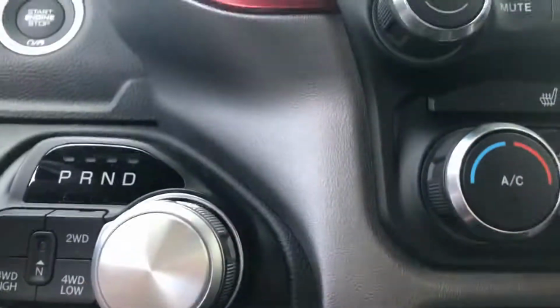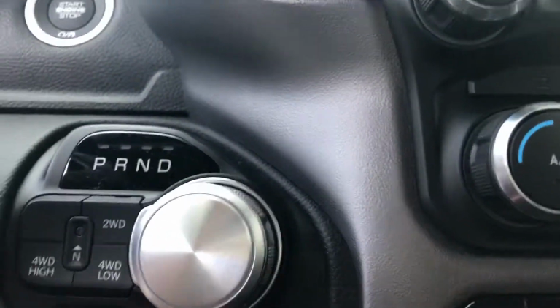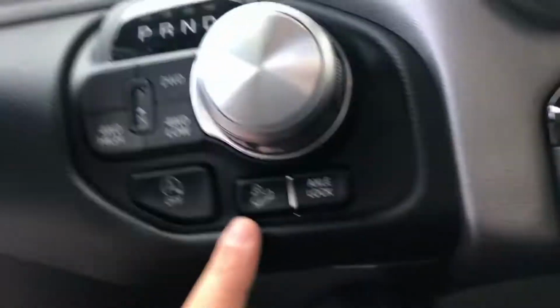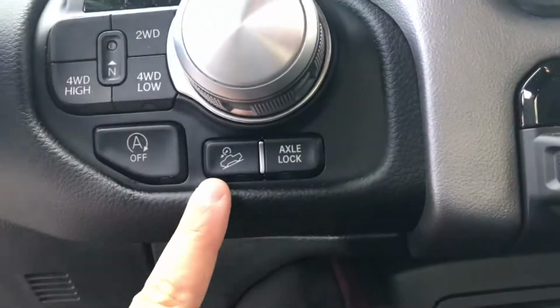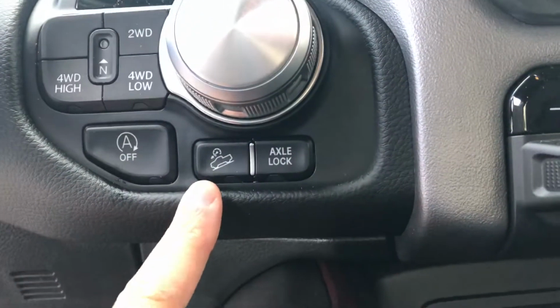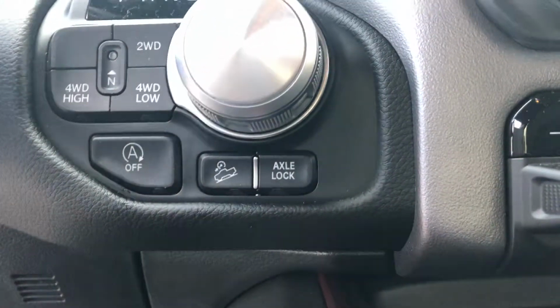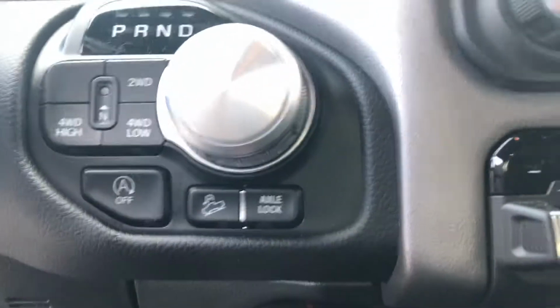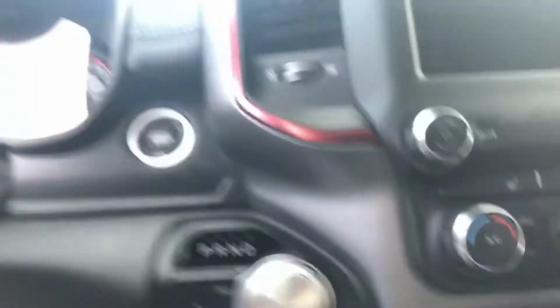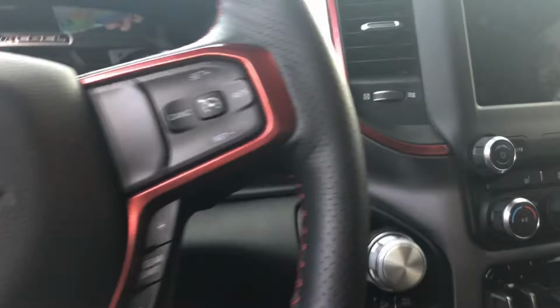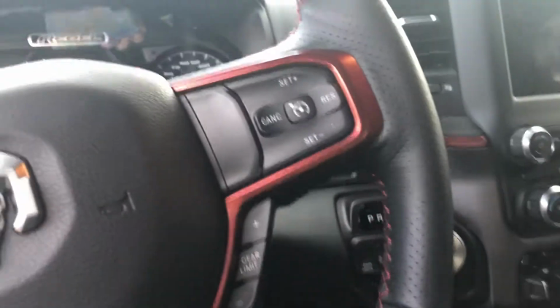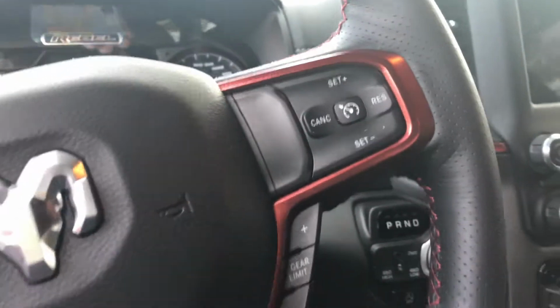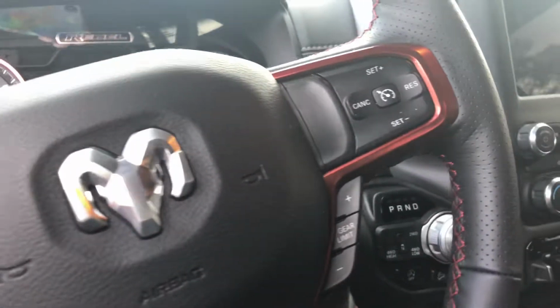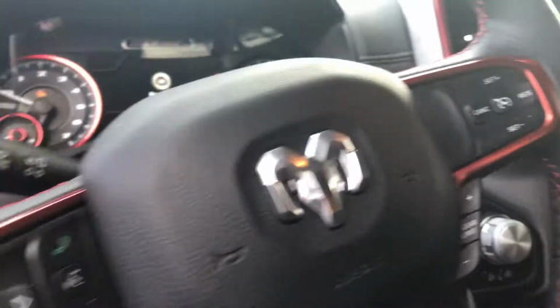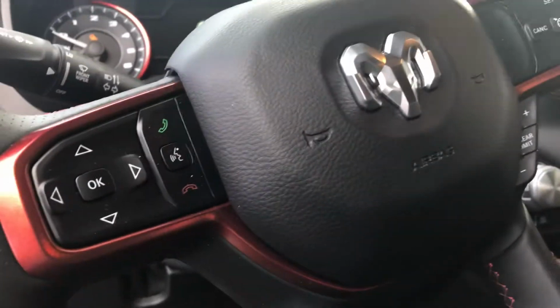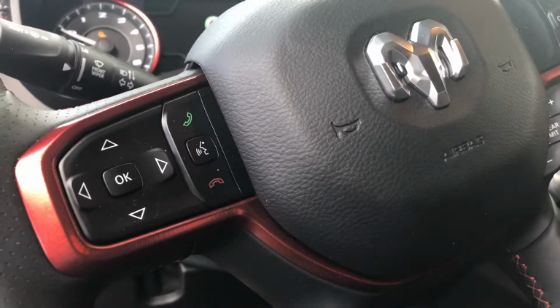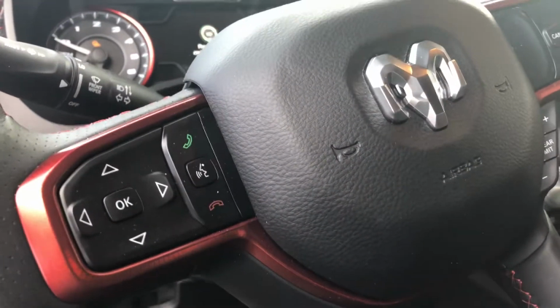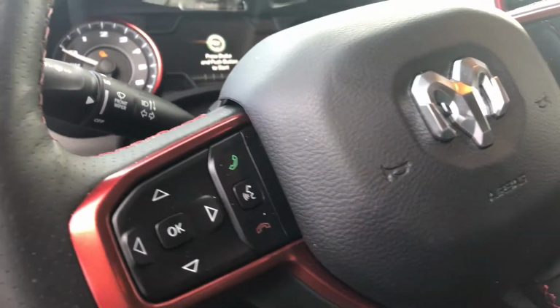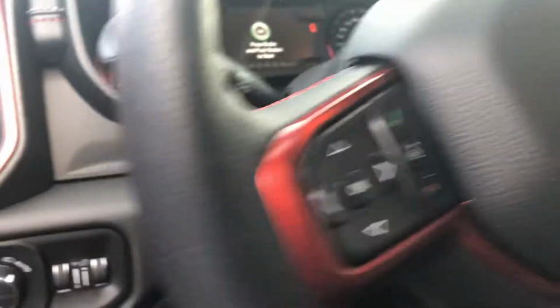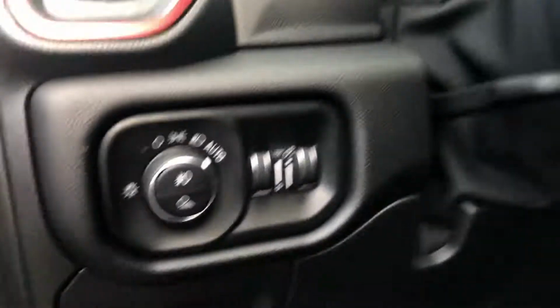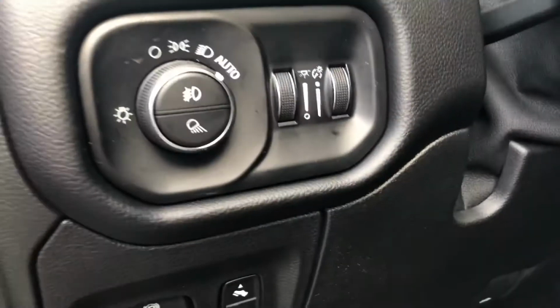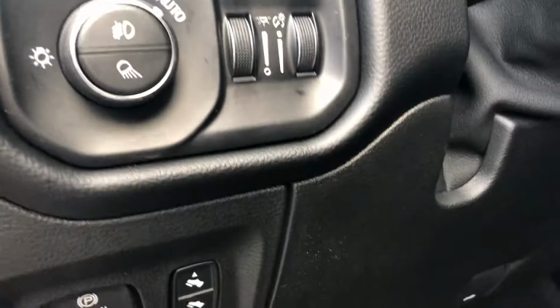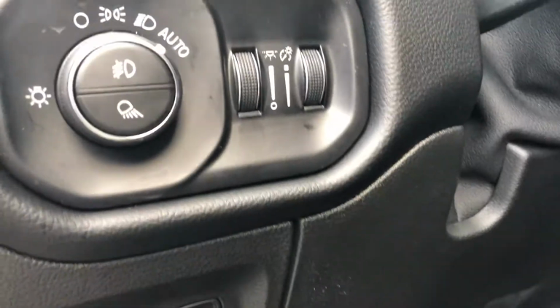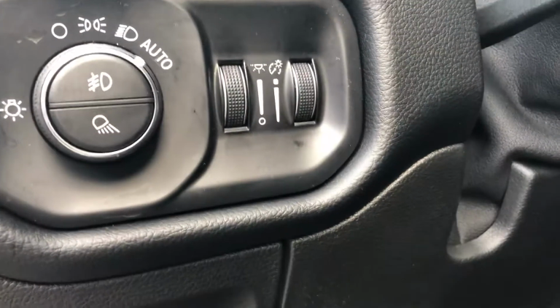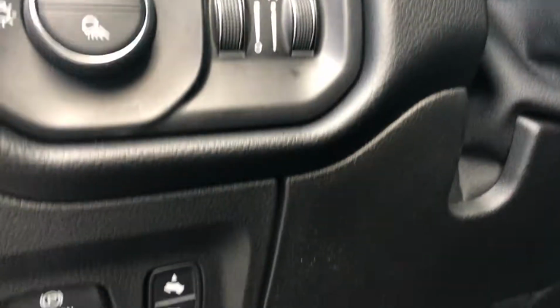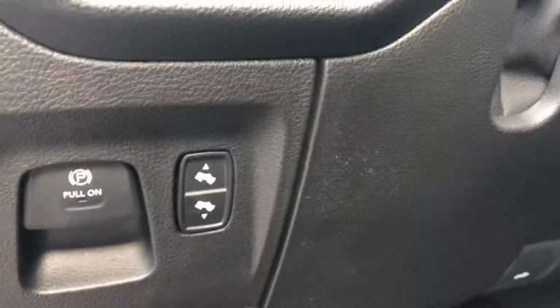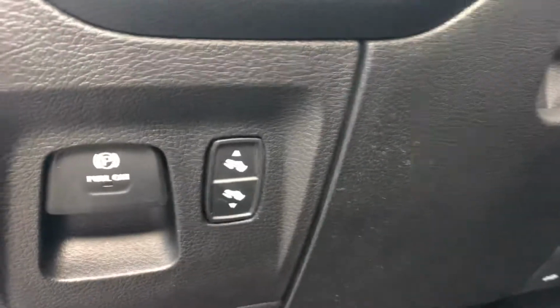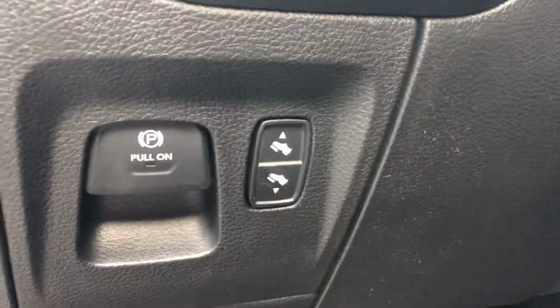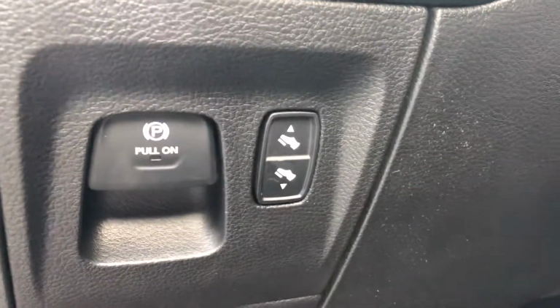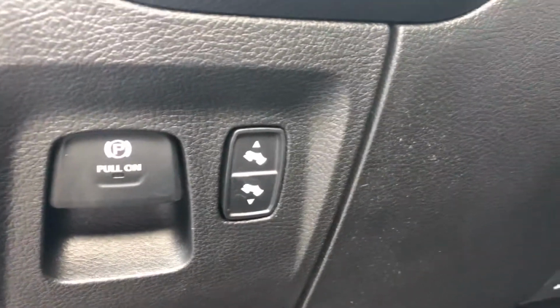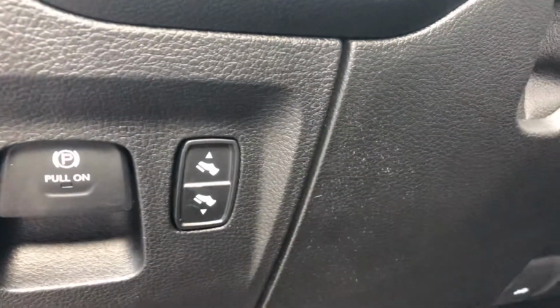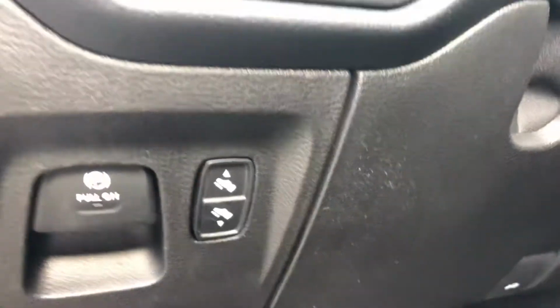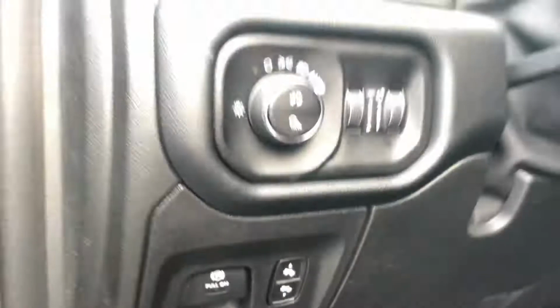Engine stop-start is there. You've got hill descent control as well, axle lock, cruise control, all your Bluetooth controls, automatic headlights, and electronic pedal adjusters.